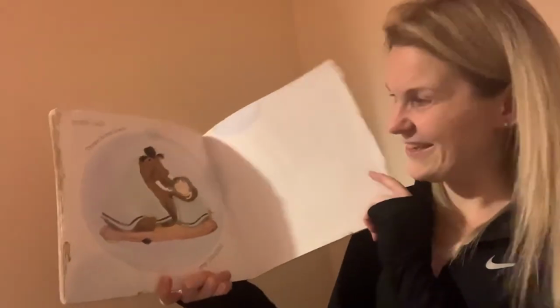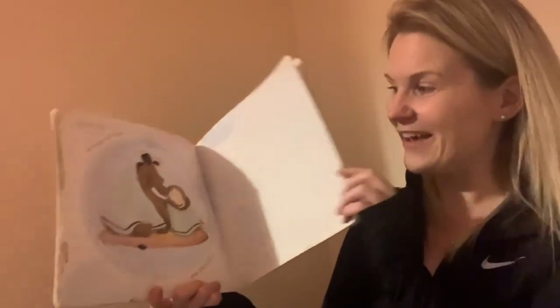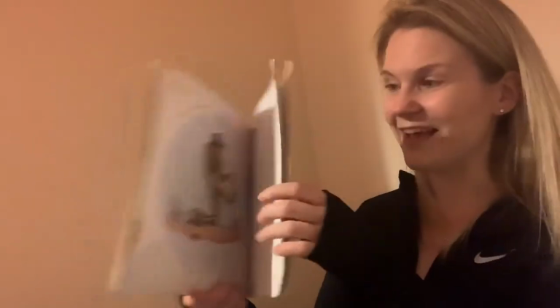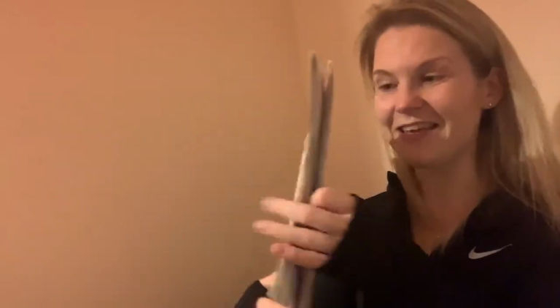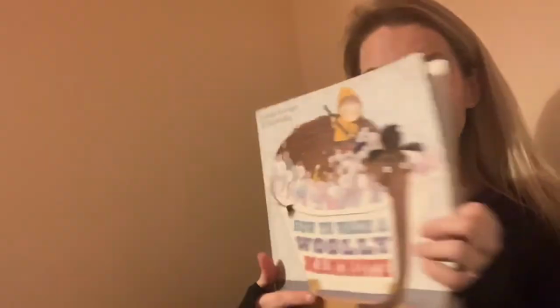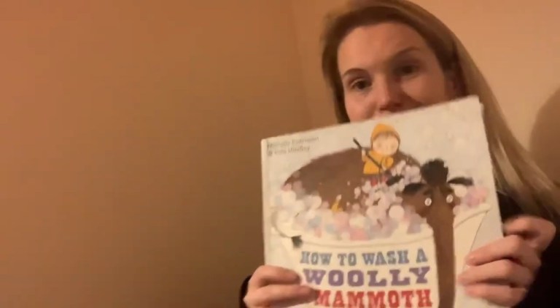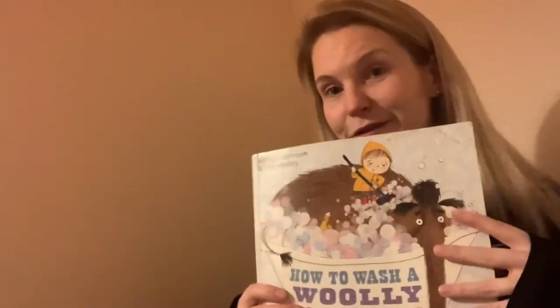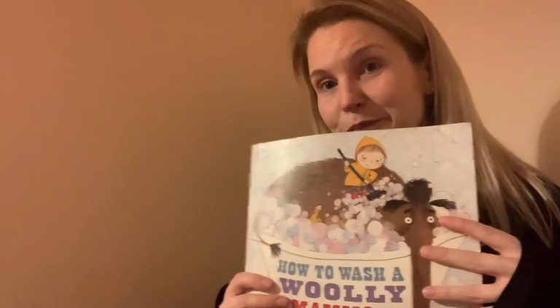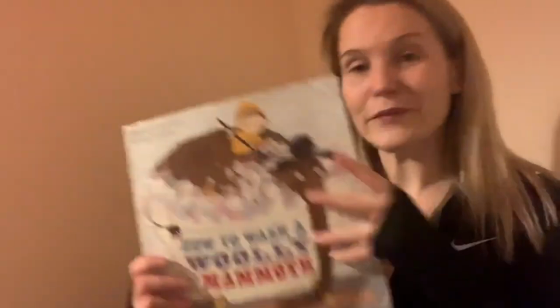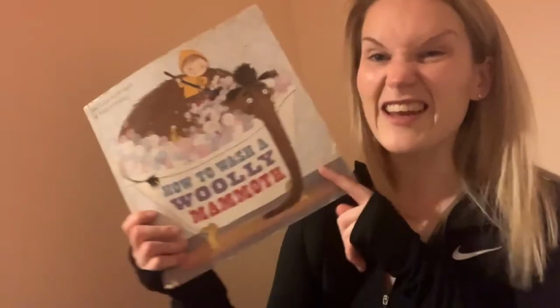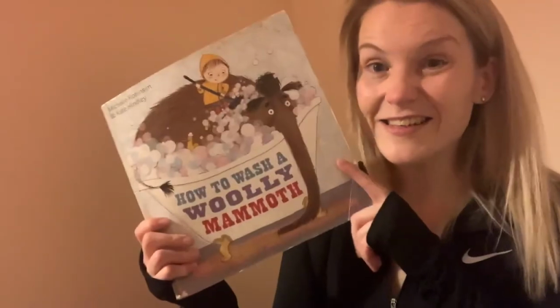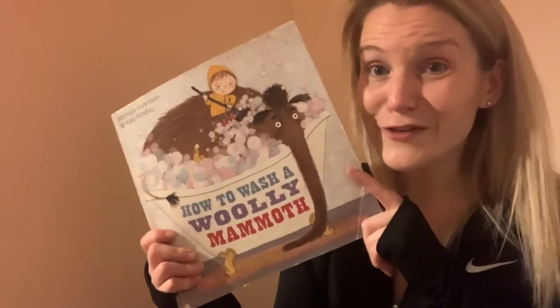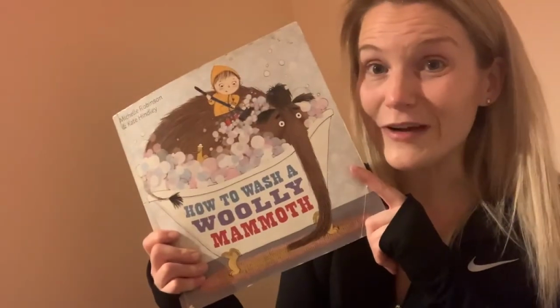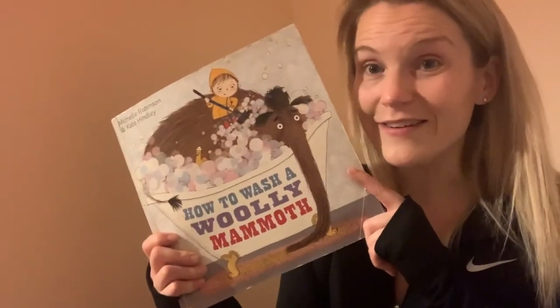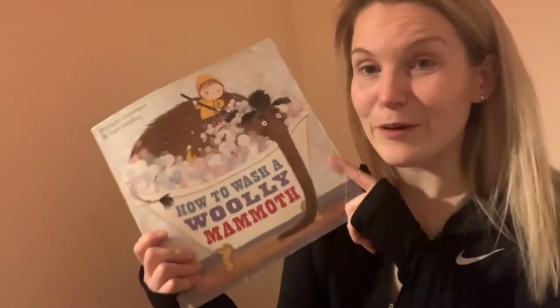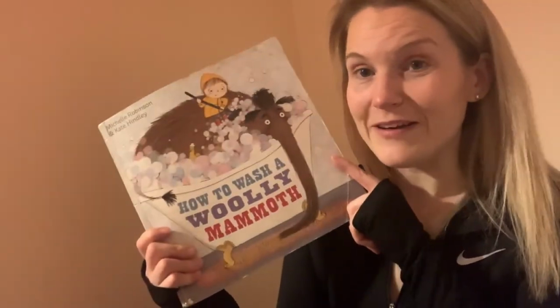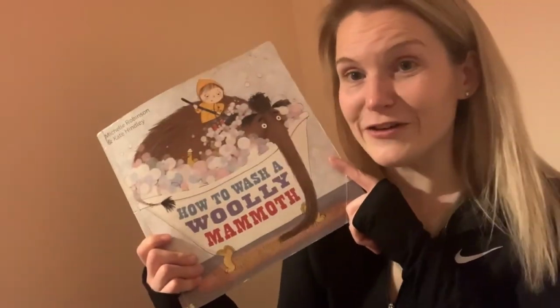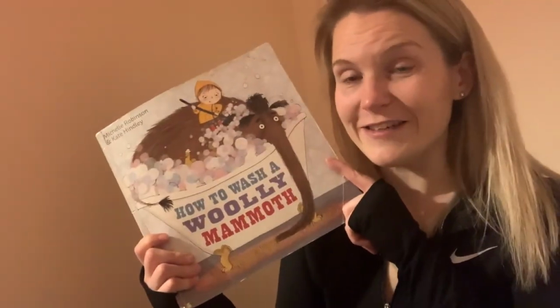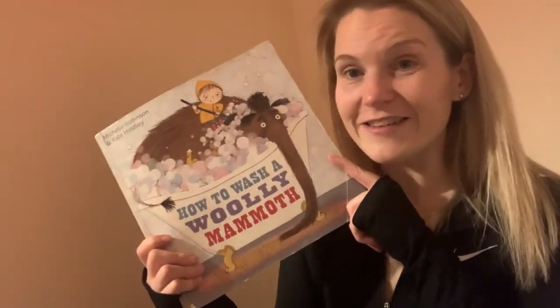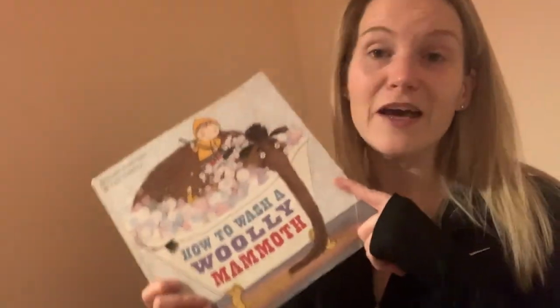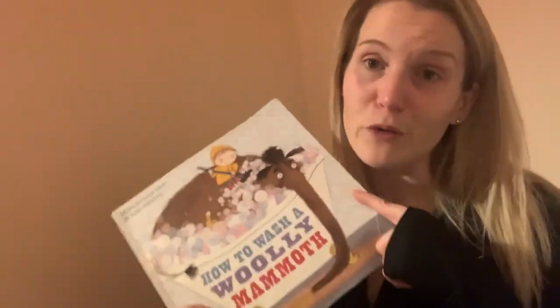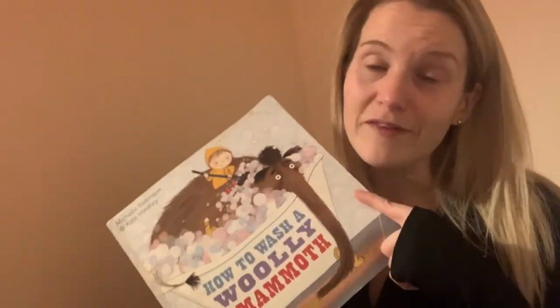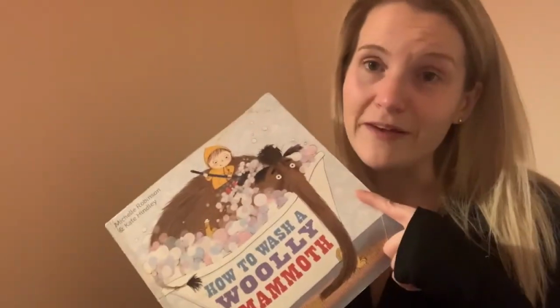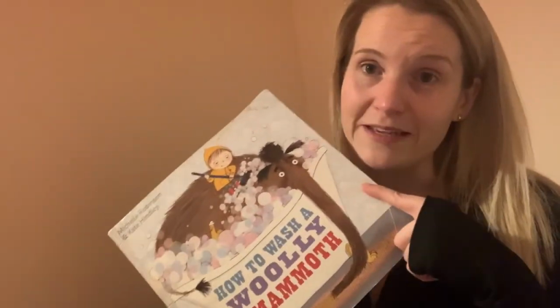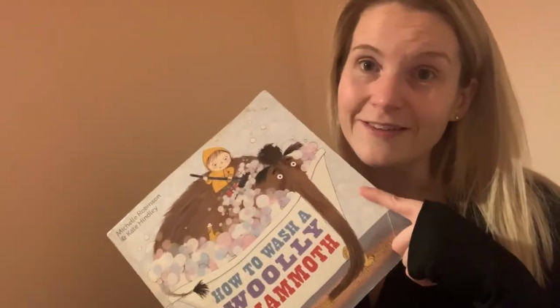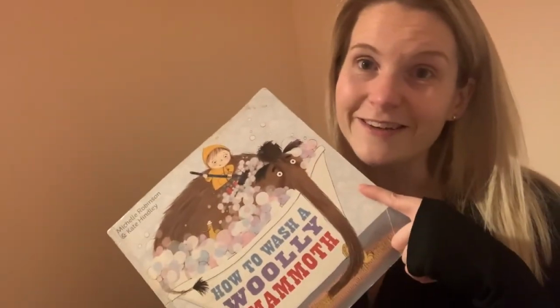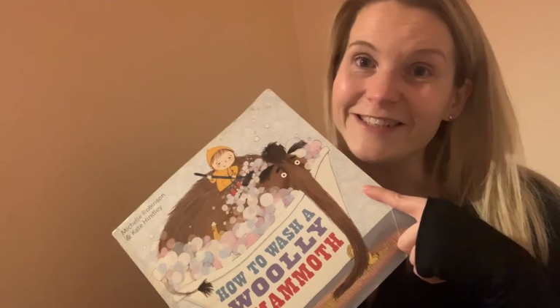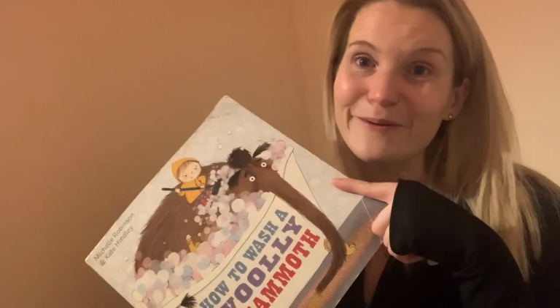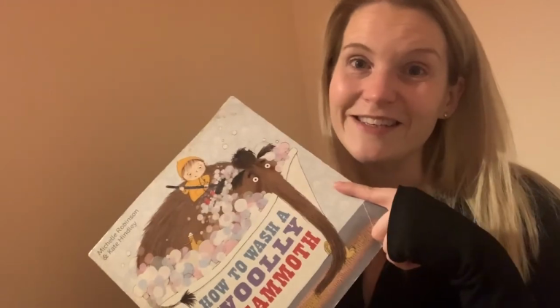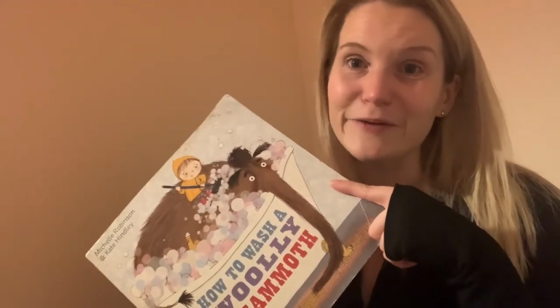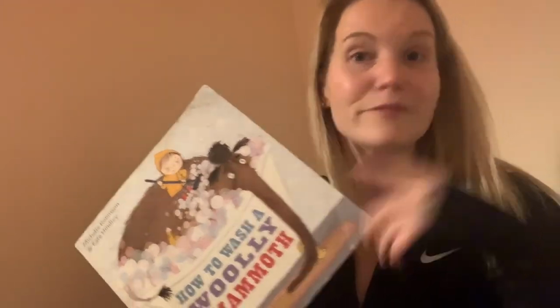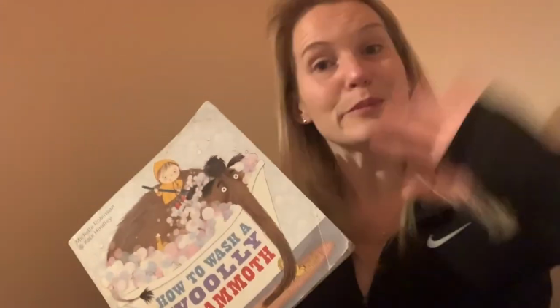And that's it — a nice little story all about instructions. I hope you've had a fab day, and I'll see you again soon. Bye!